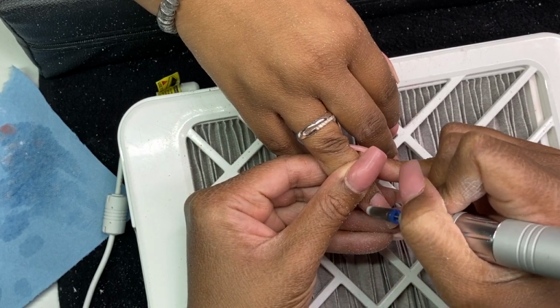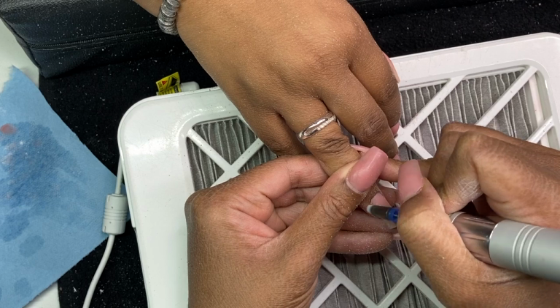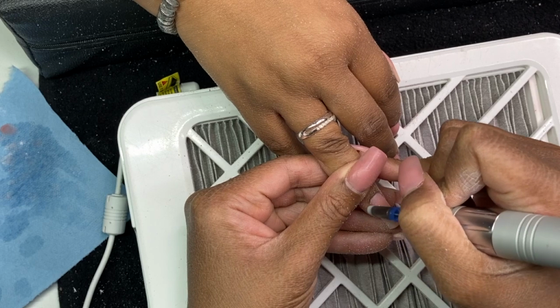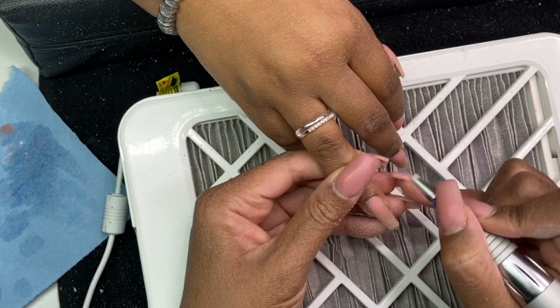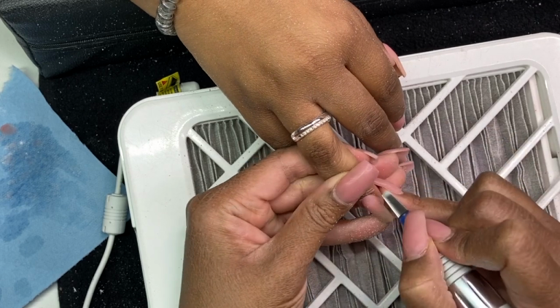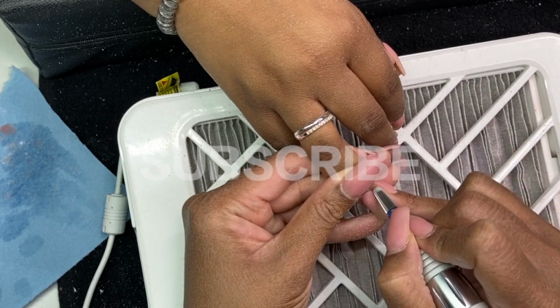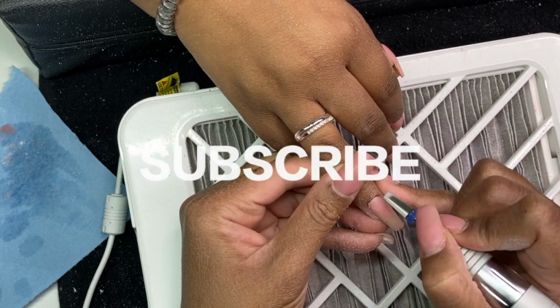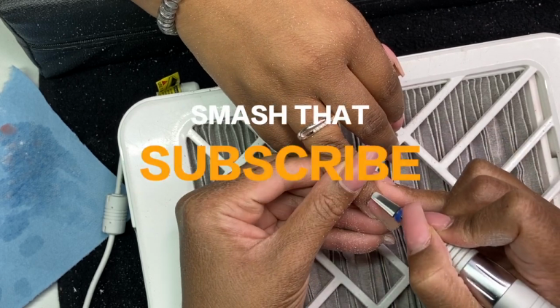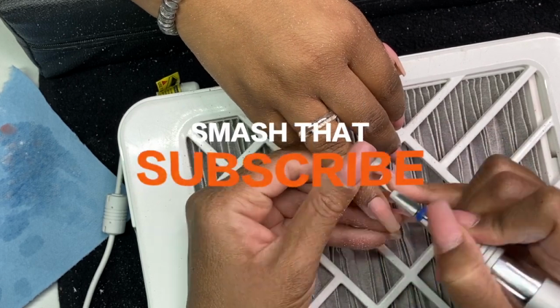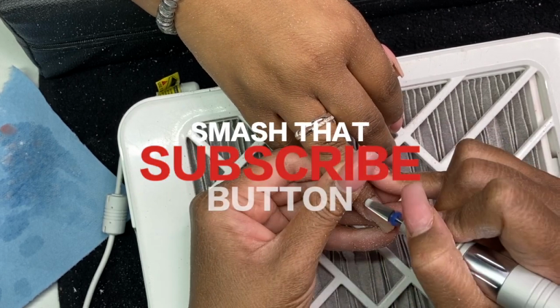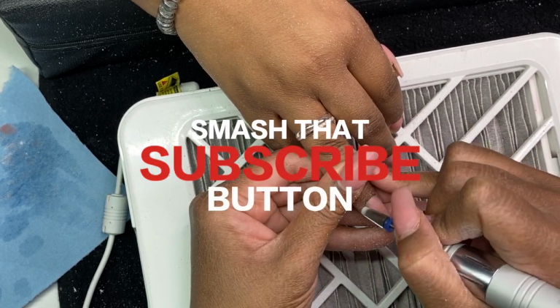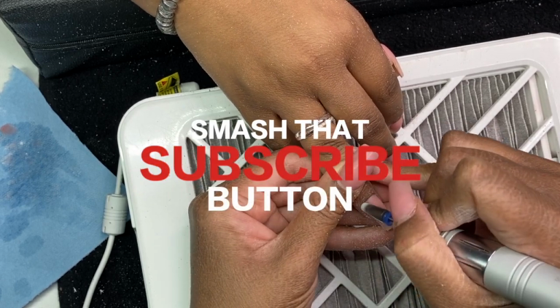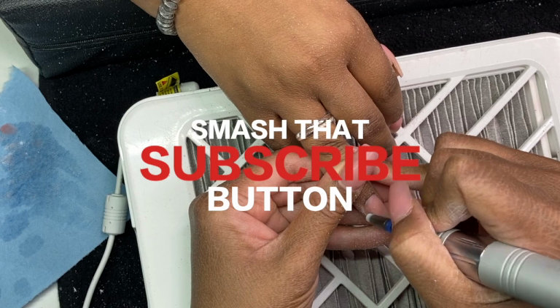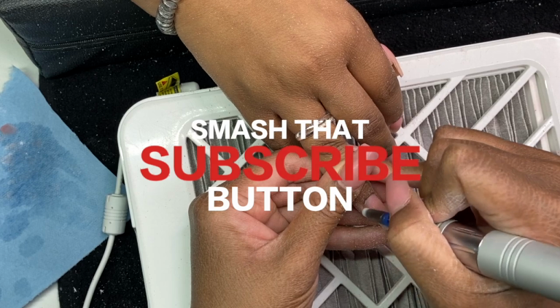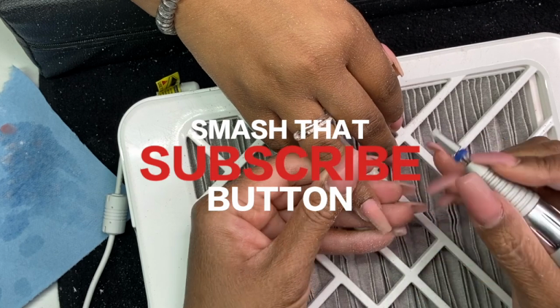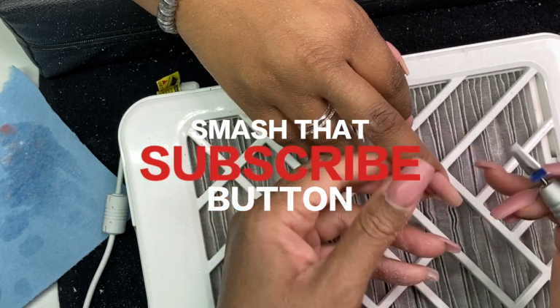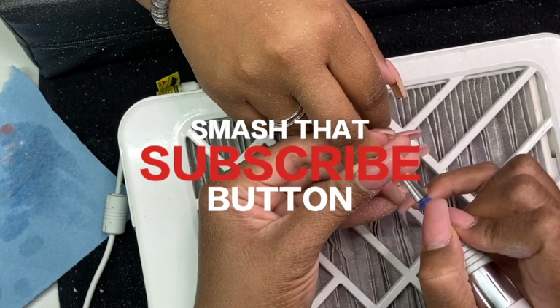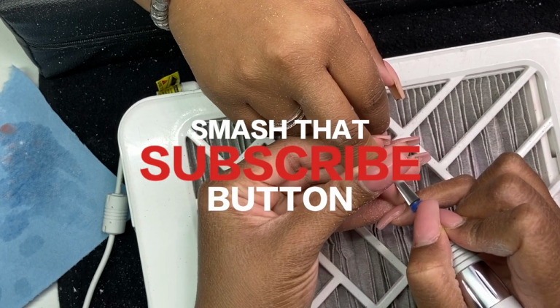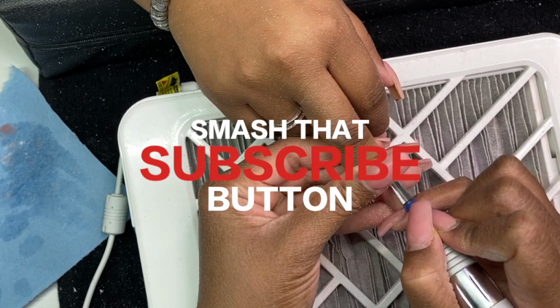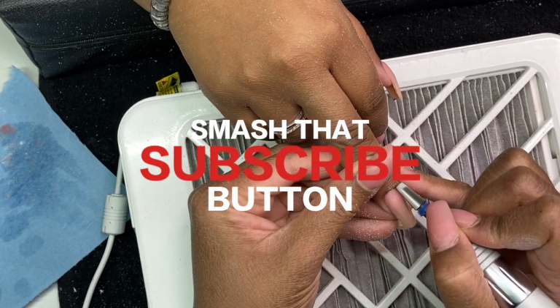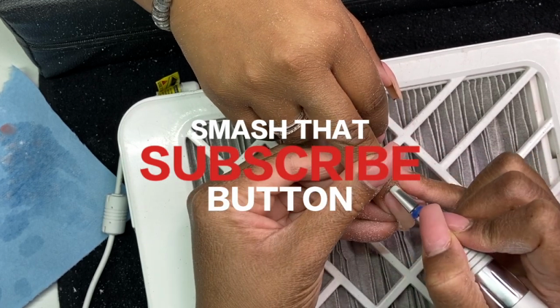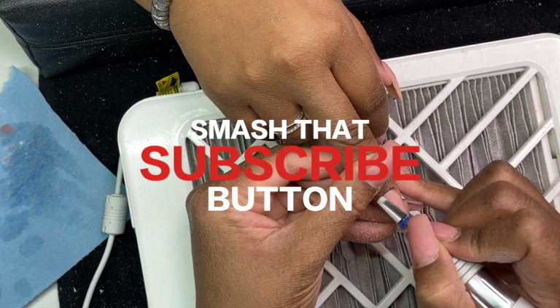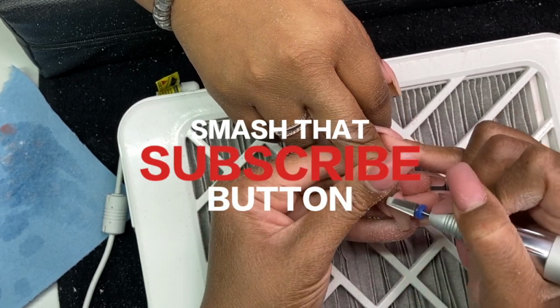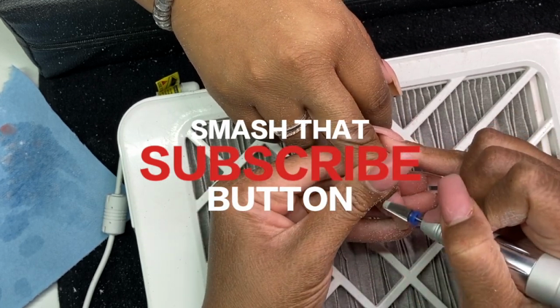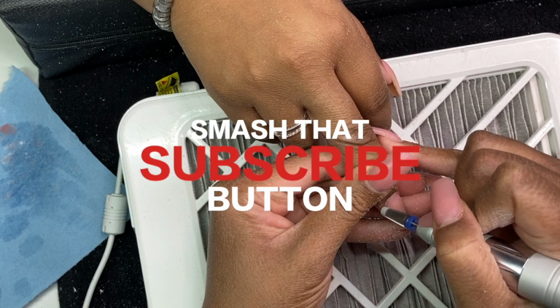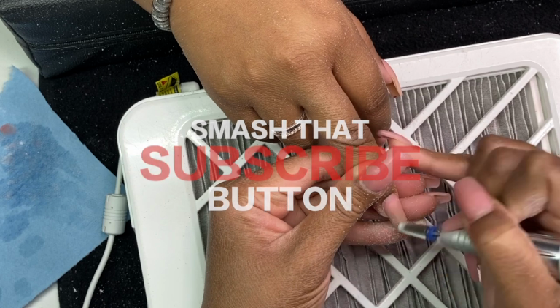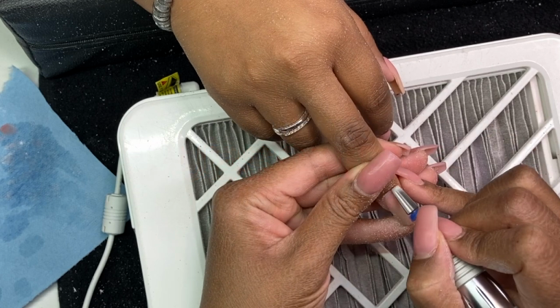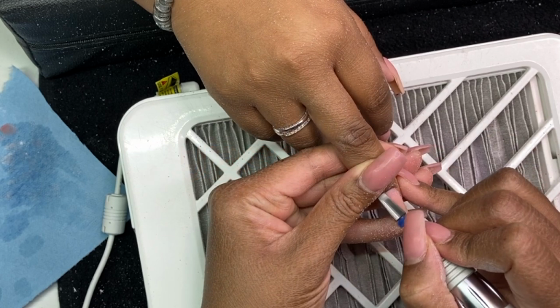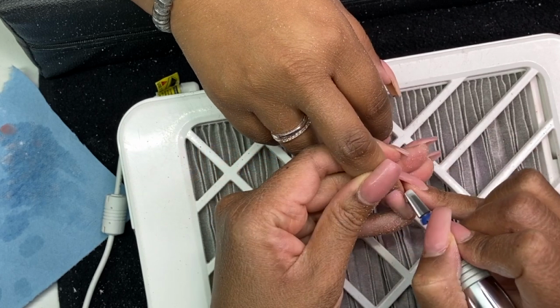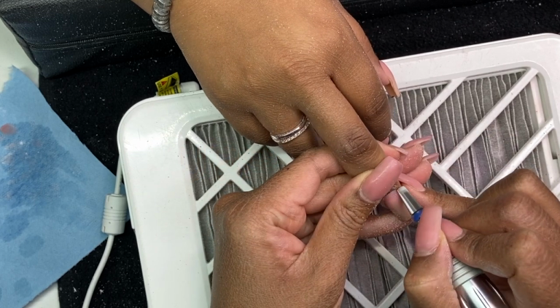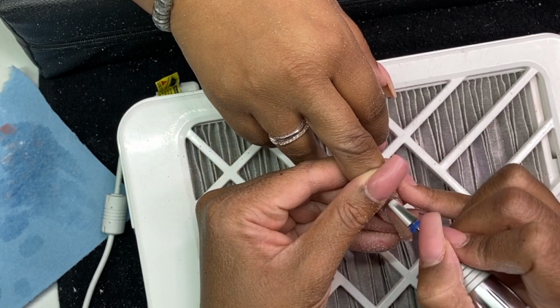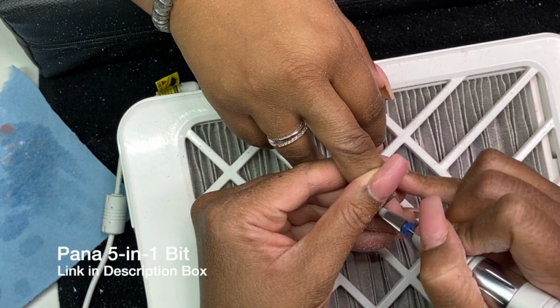Before I go any further, go ahead and smash that subscribe button because you're going to want to hear everything that goes on in this channel, do some learning, and do something well for yourself.